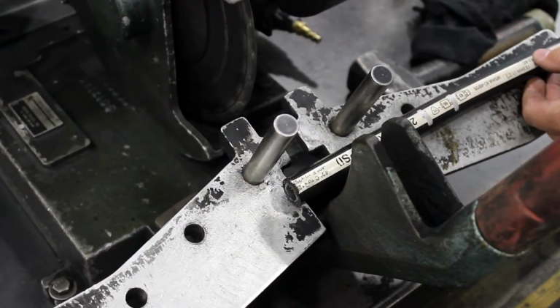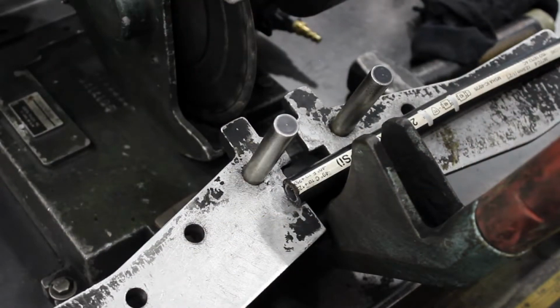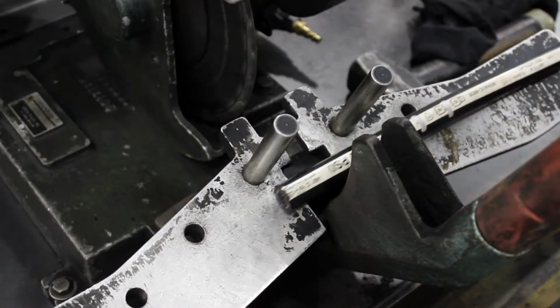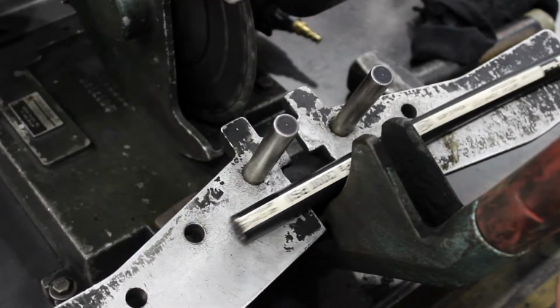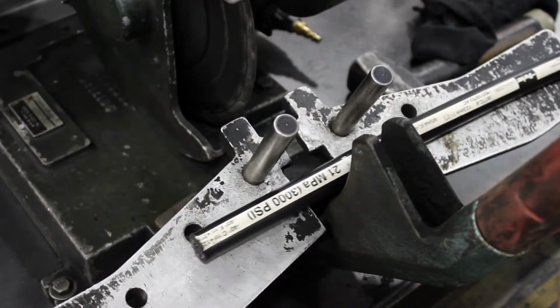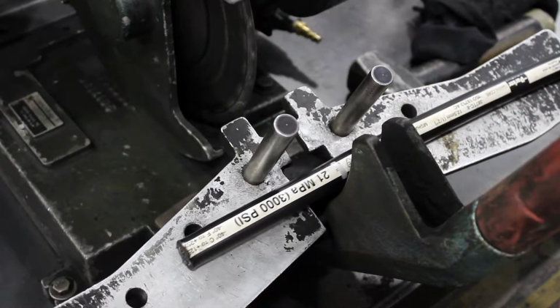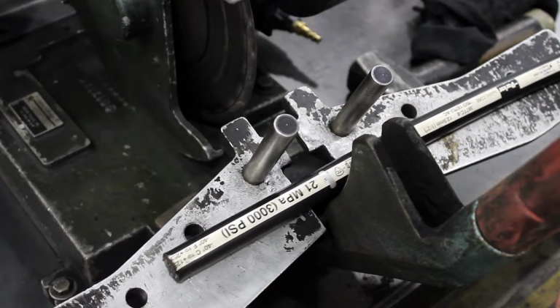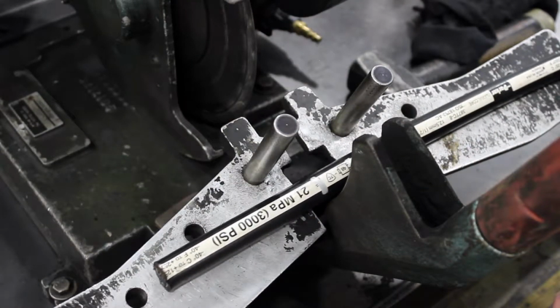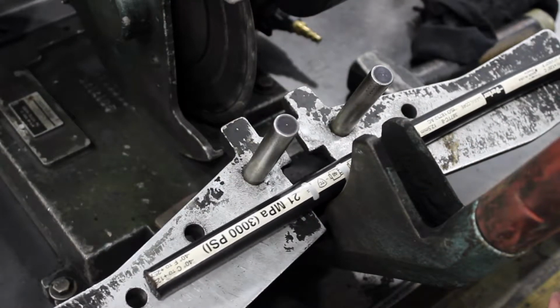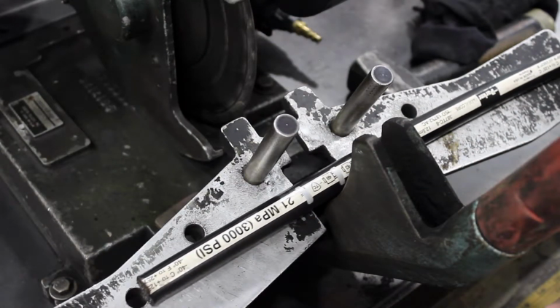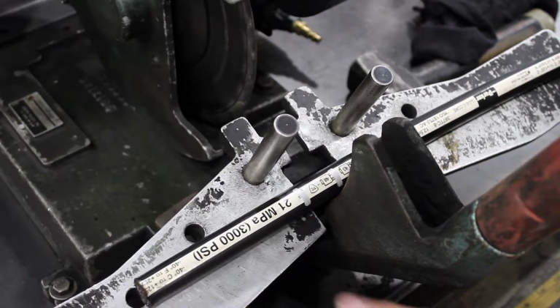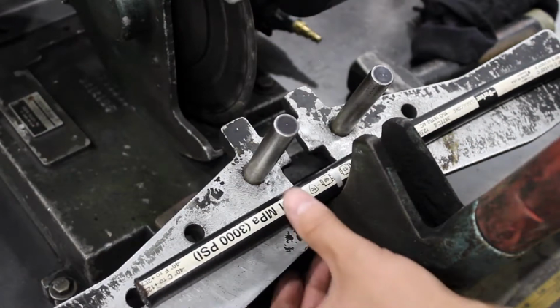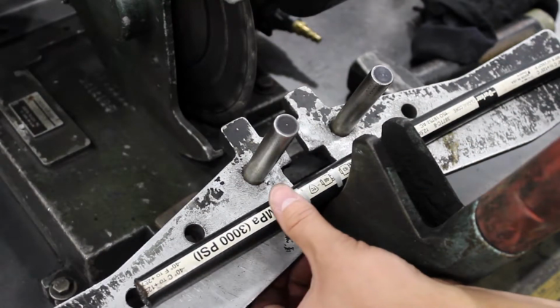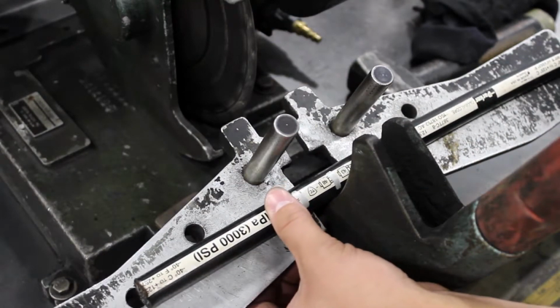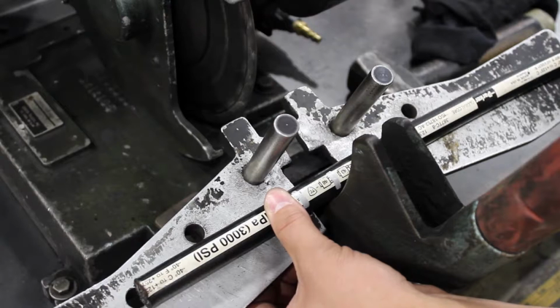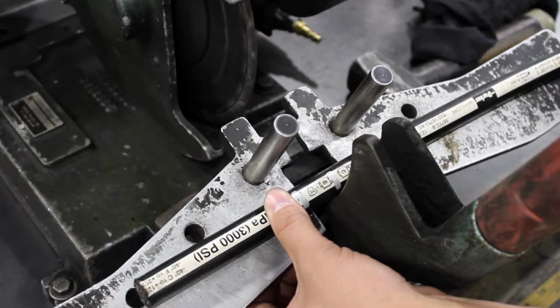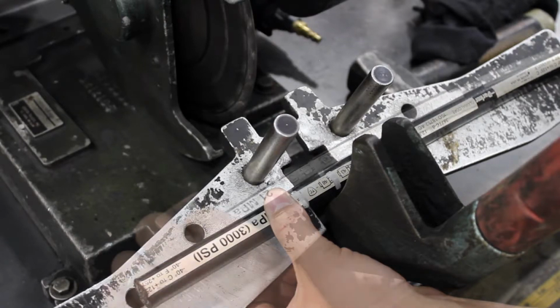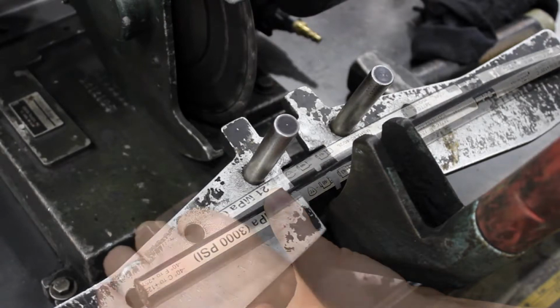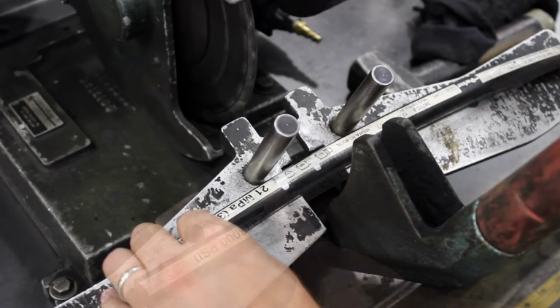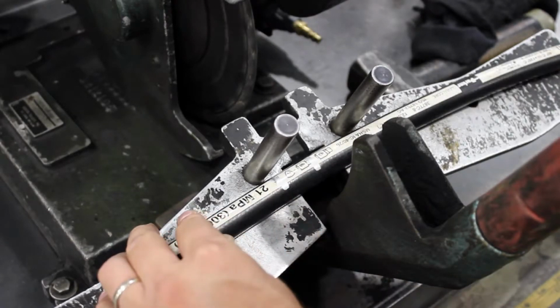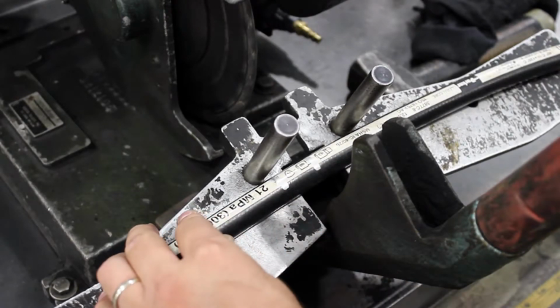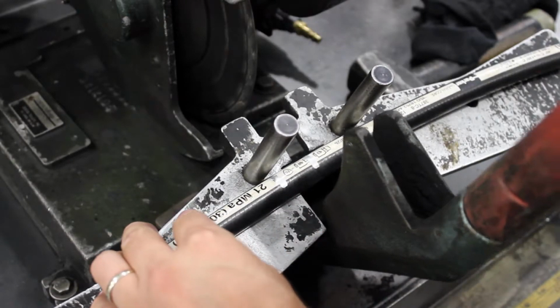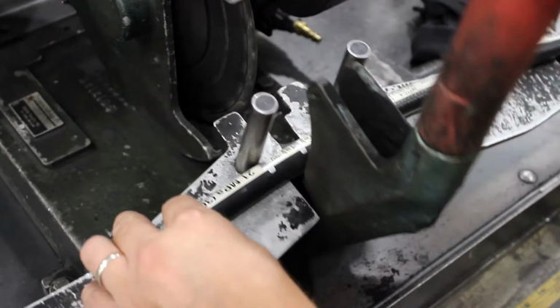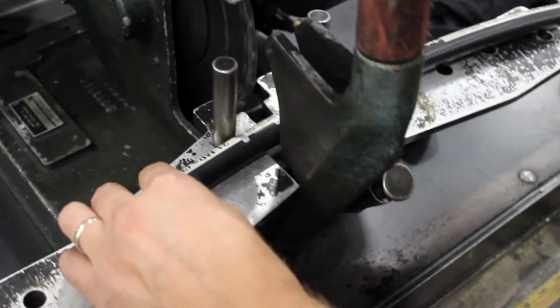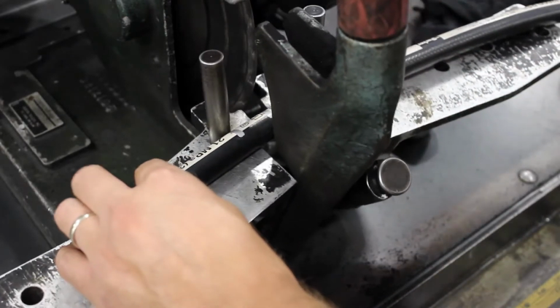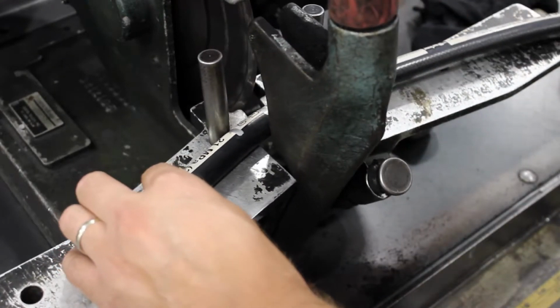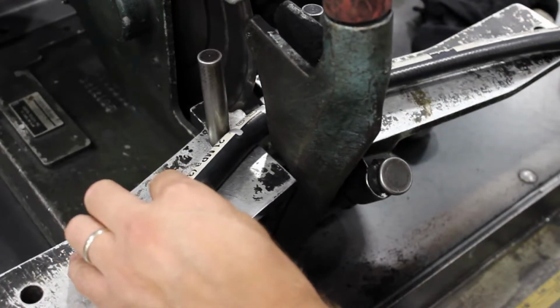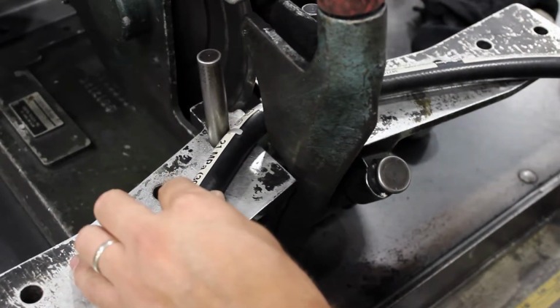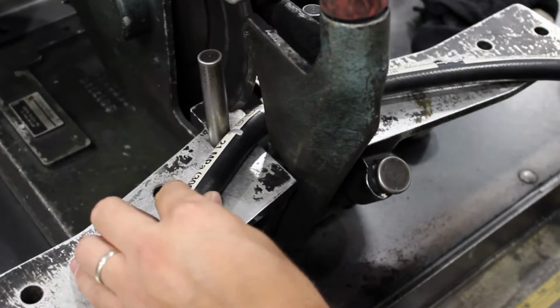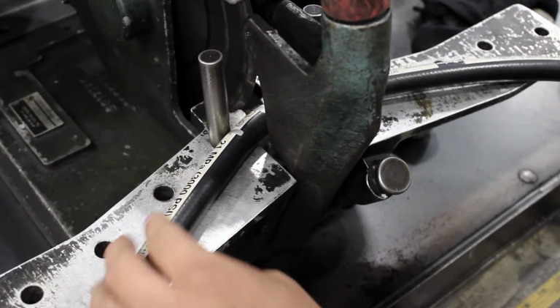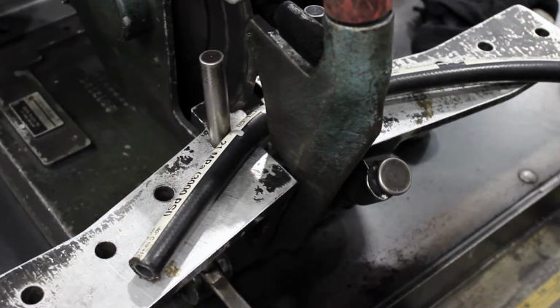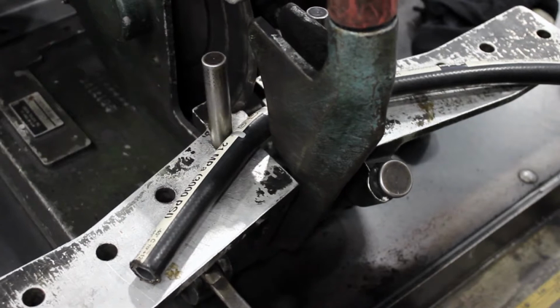Now you're ready to cut. When inserting the hose, line up the mark you made with the paint pen. To get a clean edge, lock the hose in tight so it doesn't move.